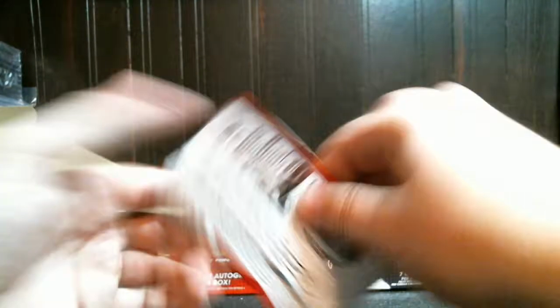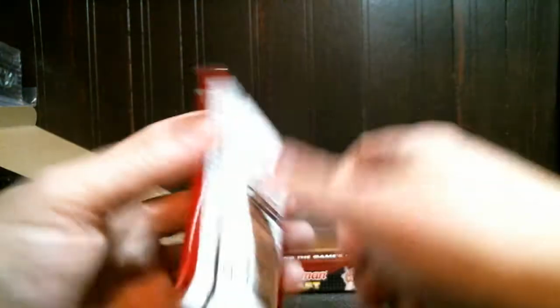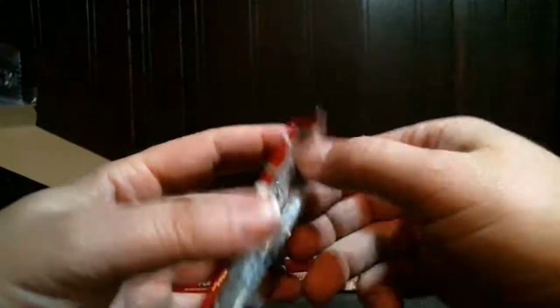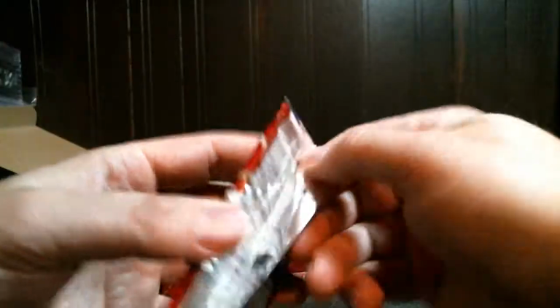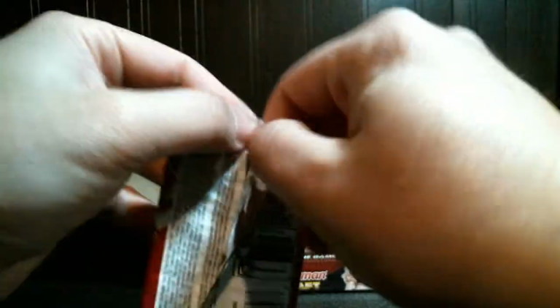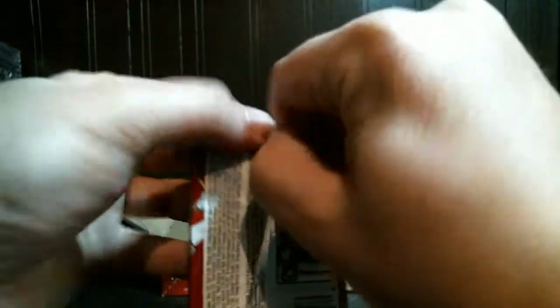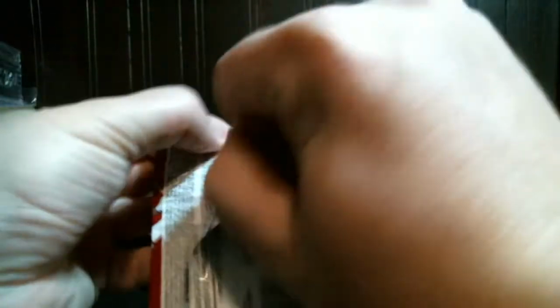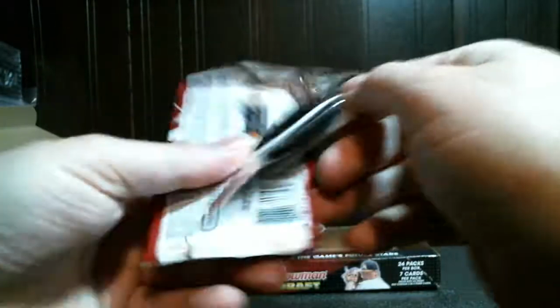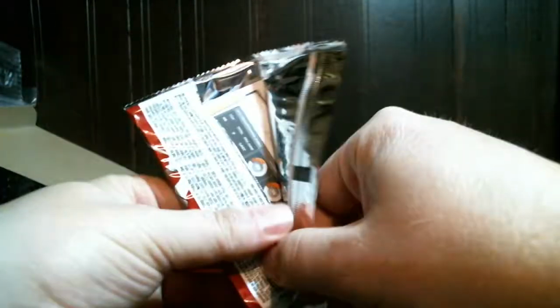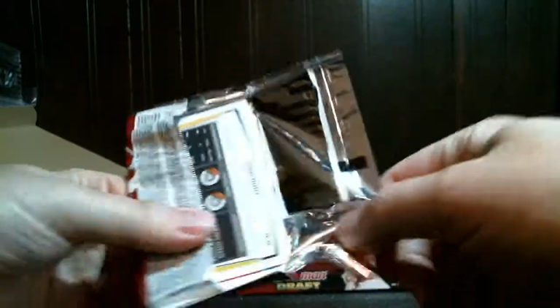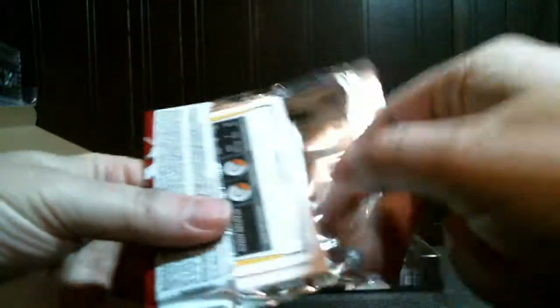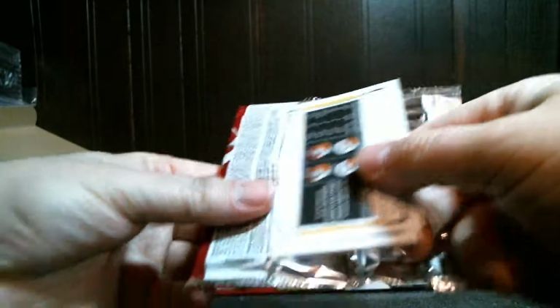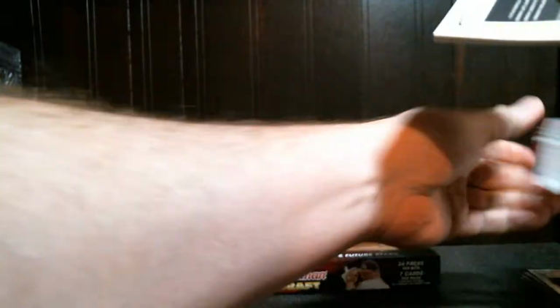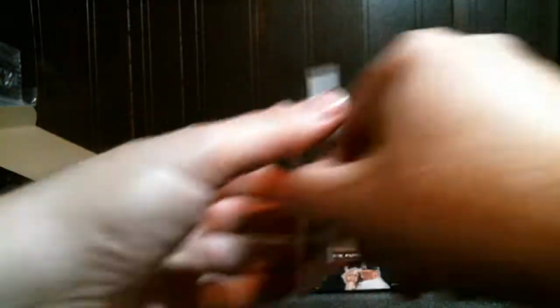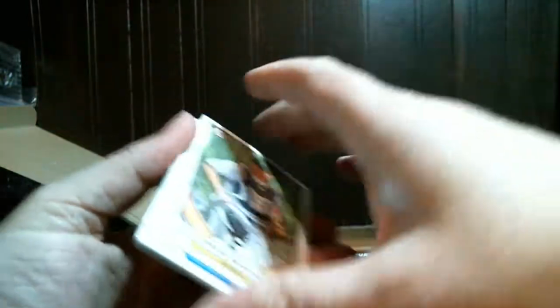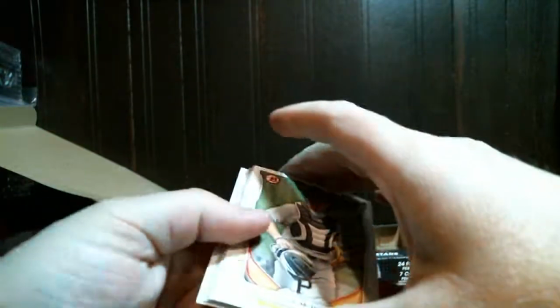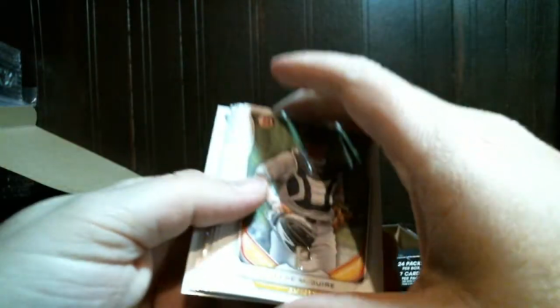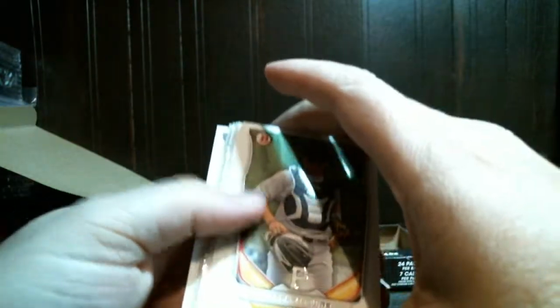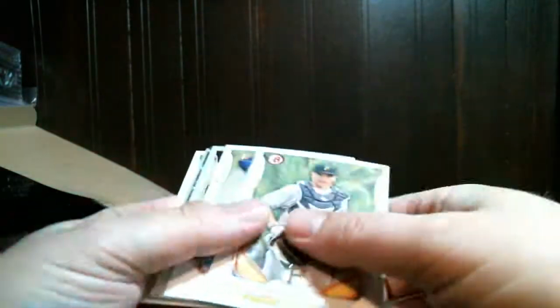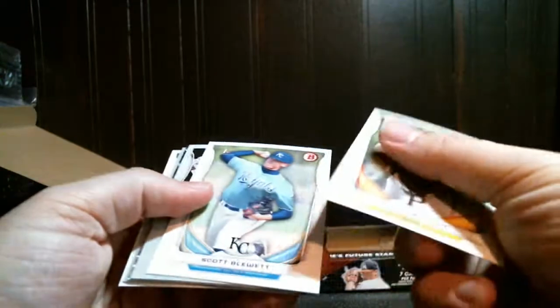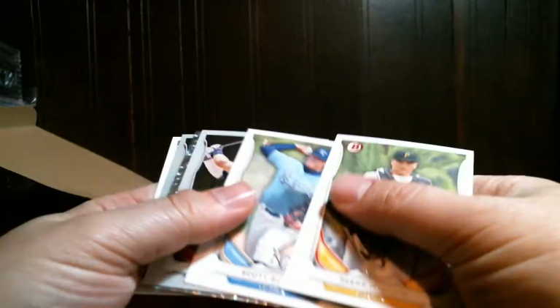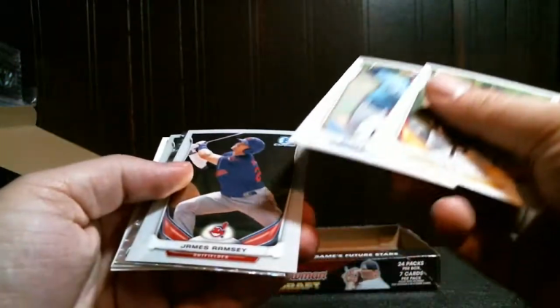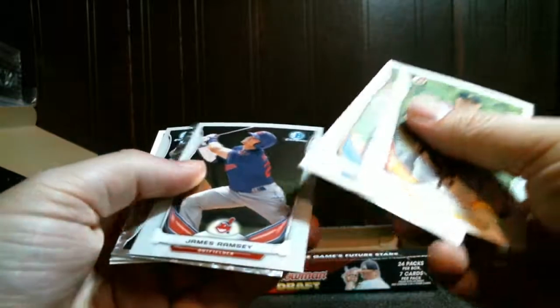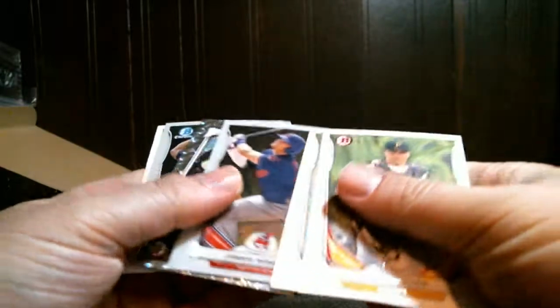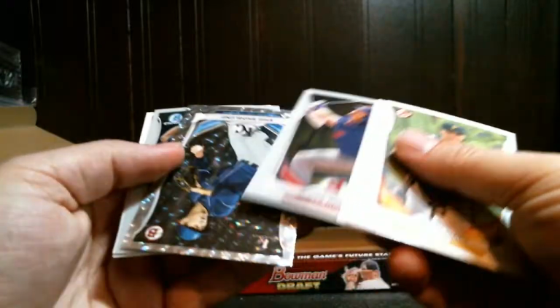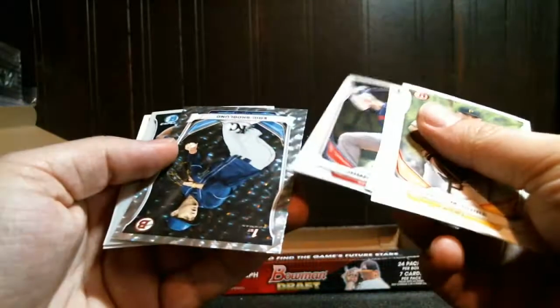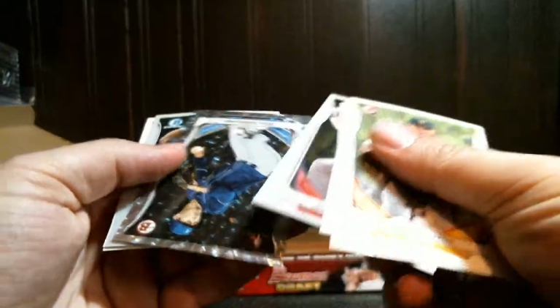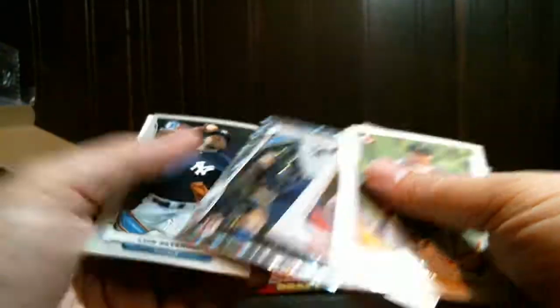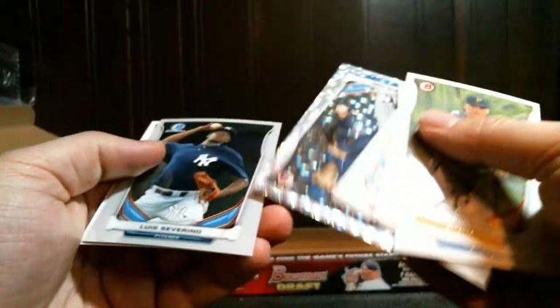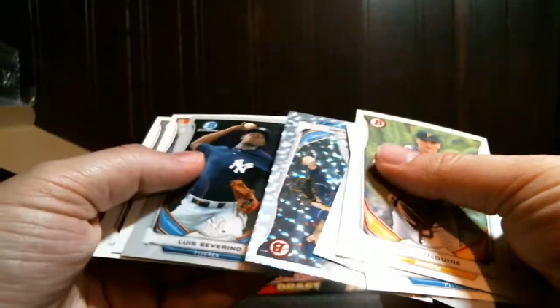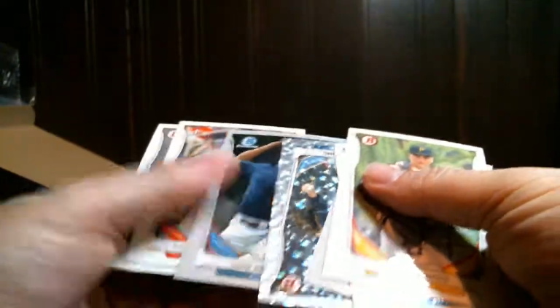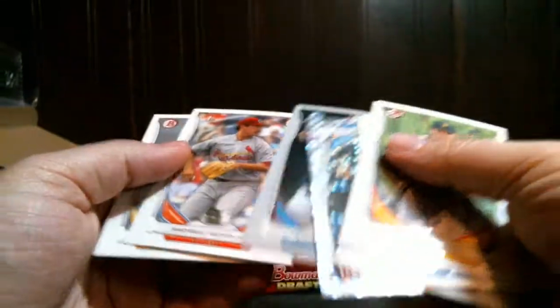Down to two left. Silver ice coming — James Ramsey. Severino chrome.